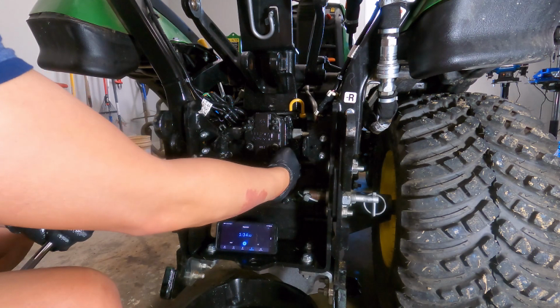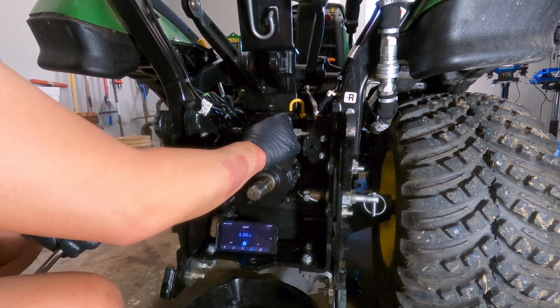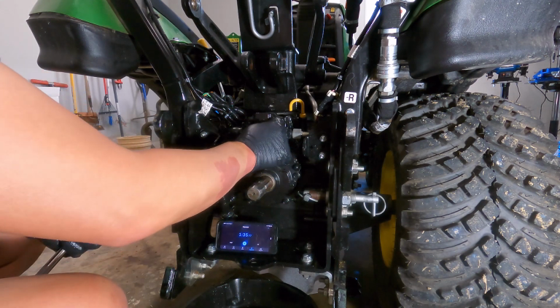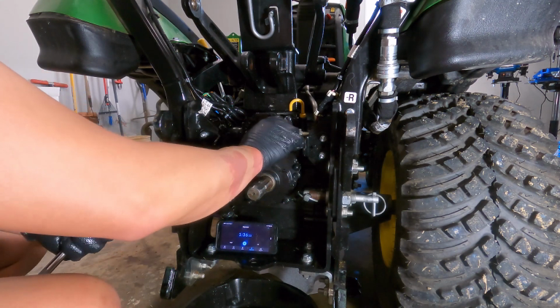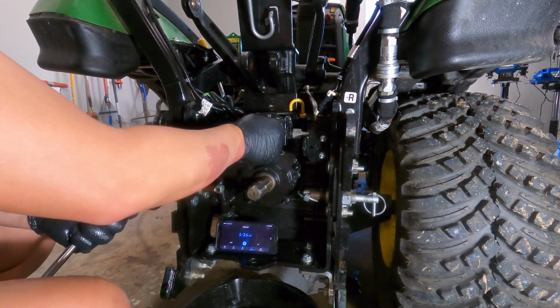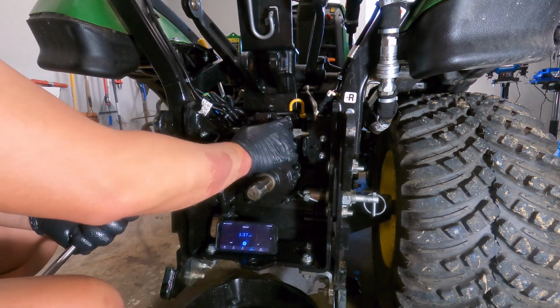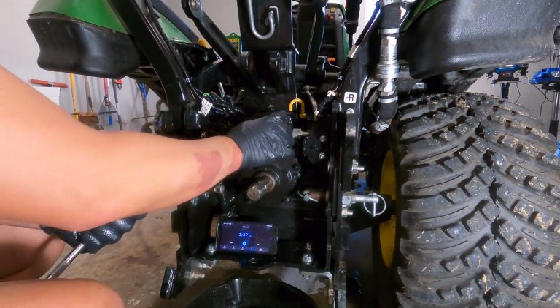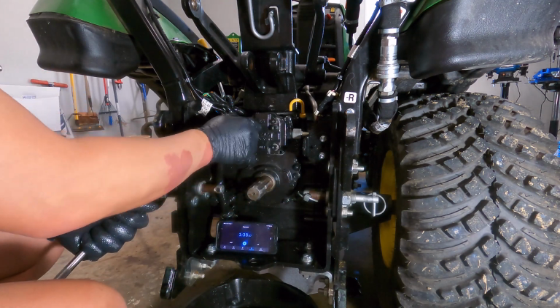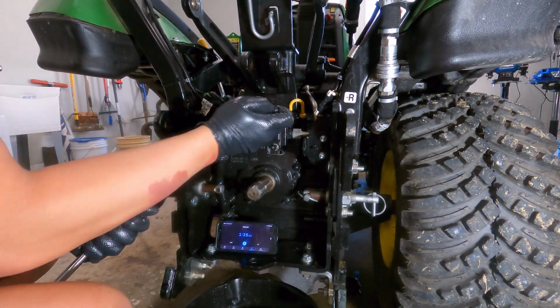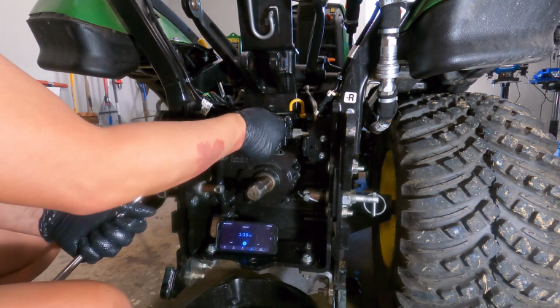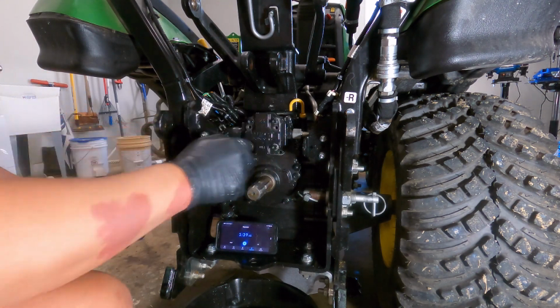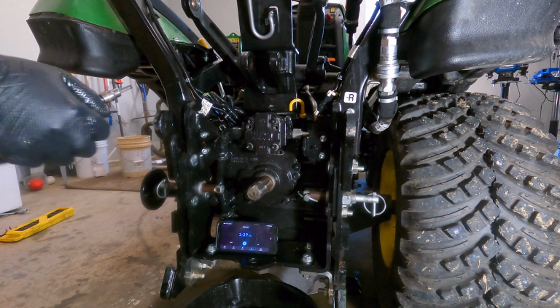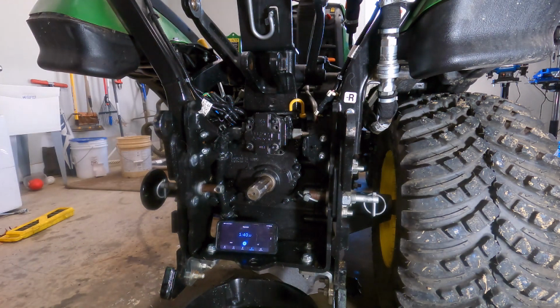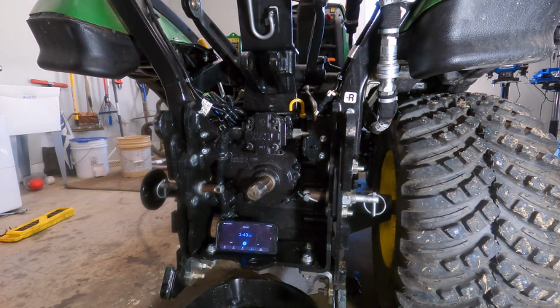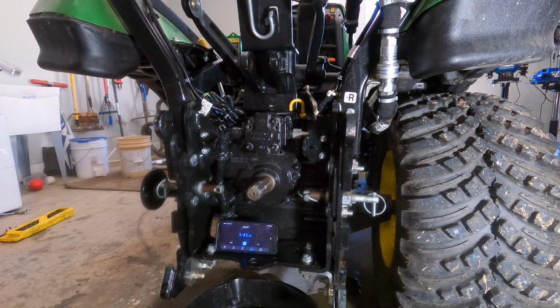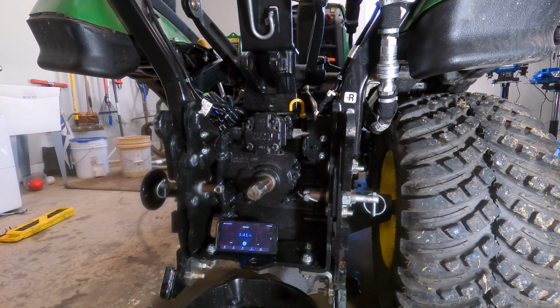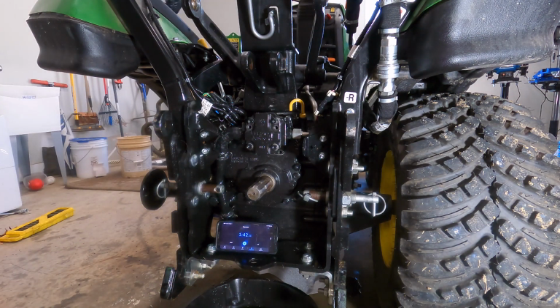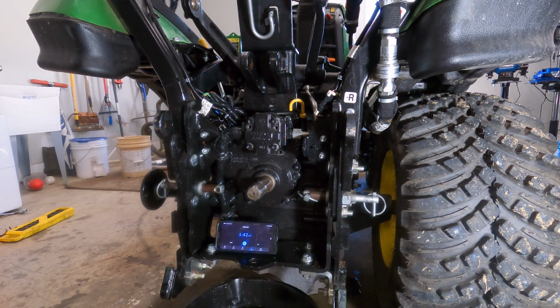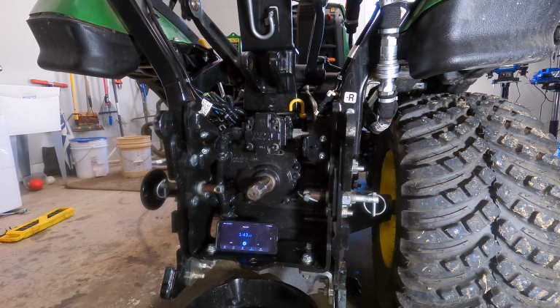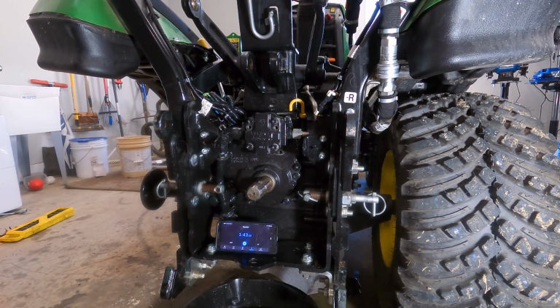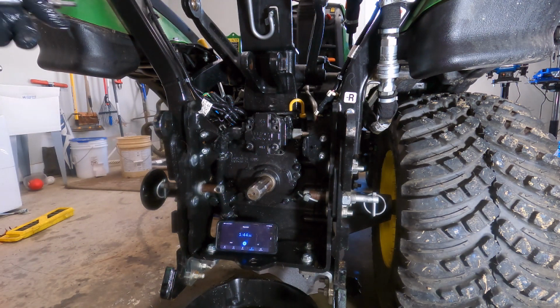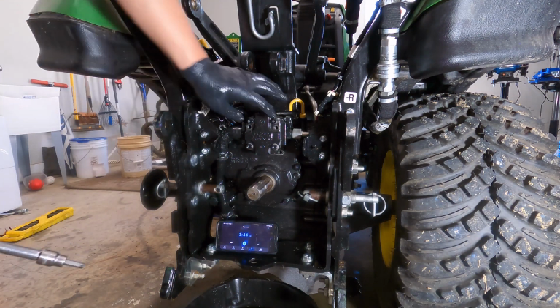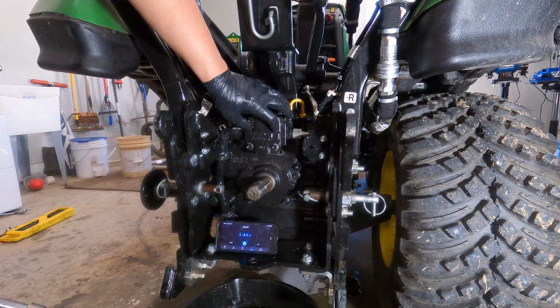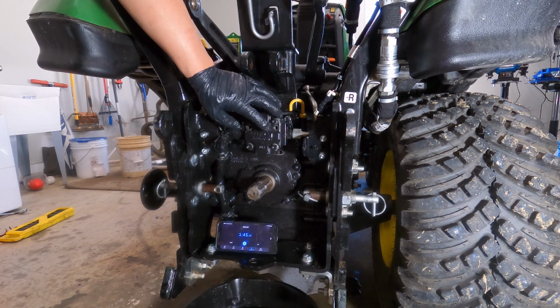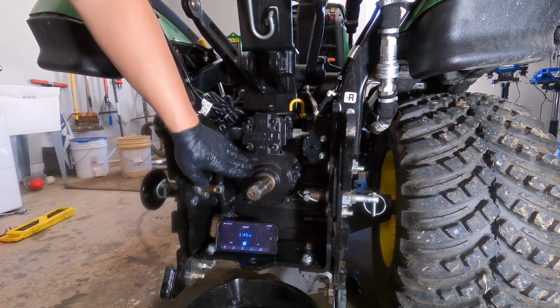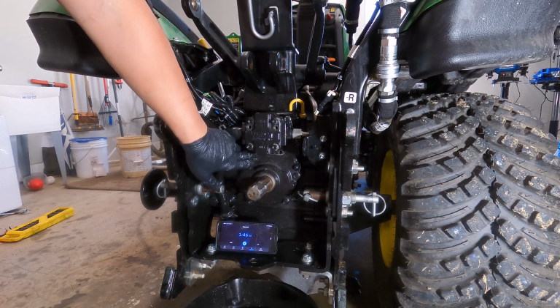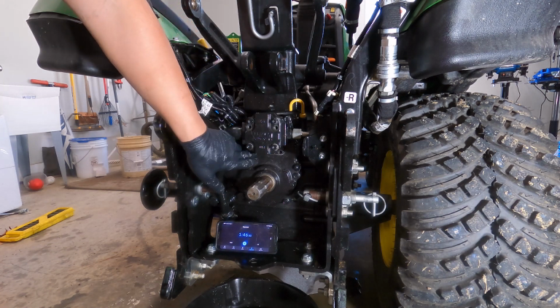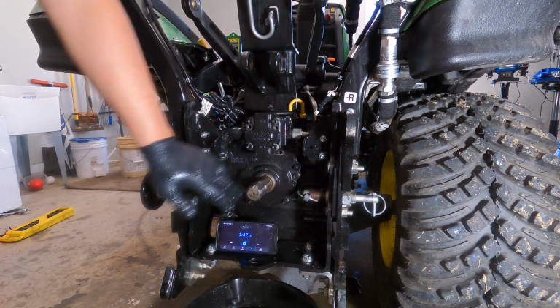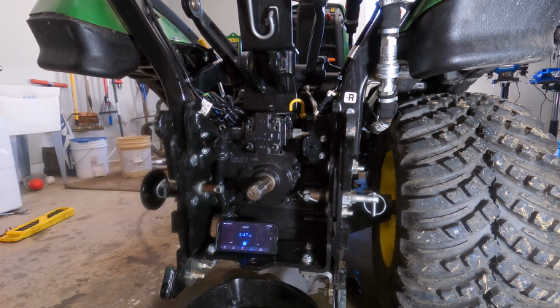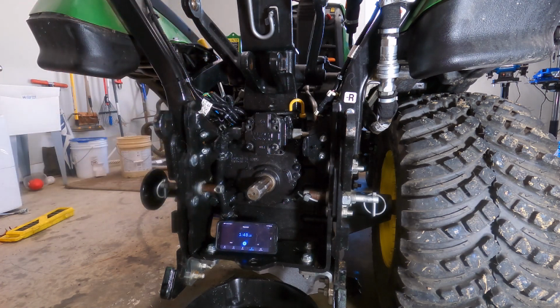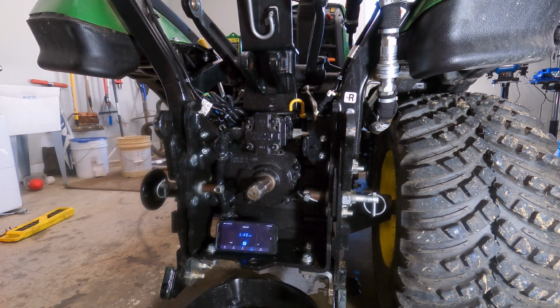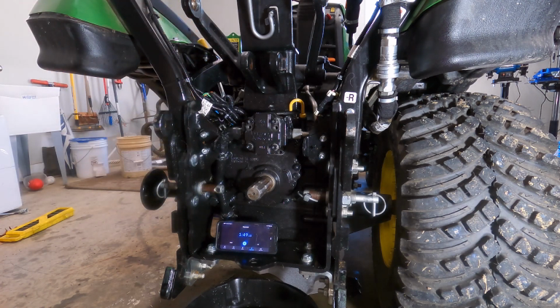I've got these four bolts almost out. The new pump is going to come with longer bolts for here since it's deeper. These bottom bolts still go on a flange — it's the same on both pumps.